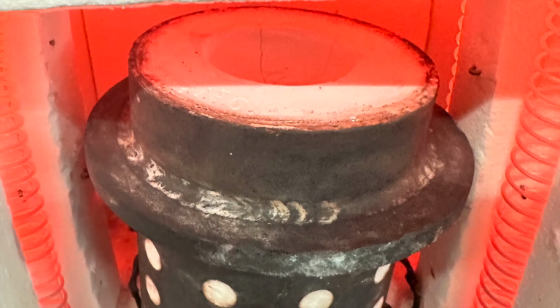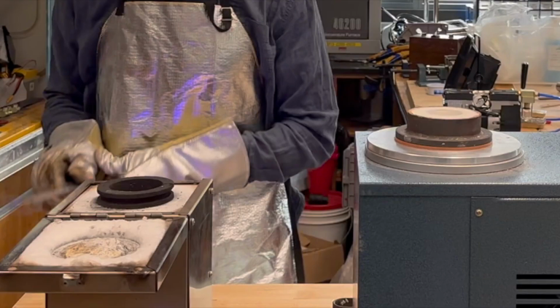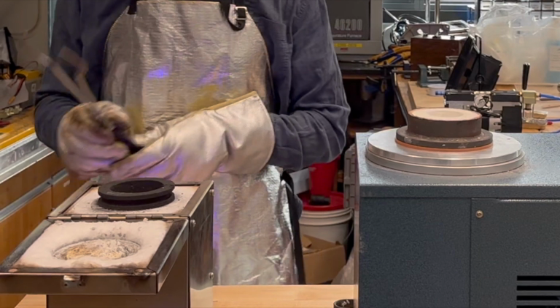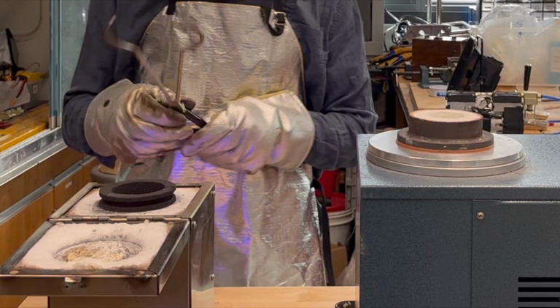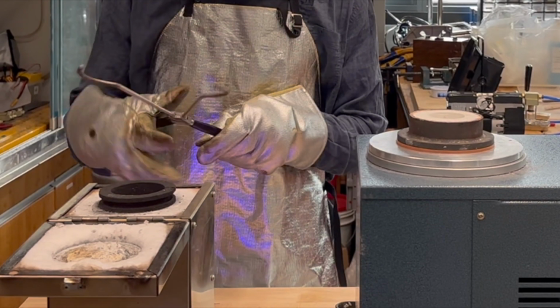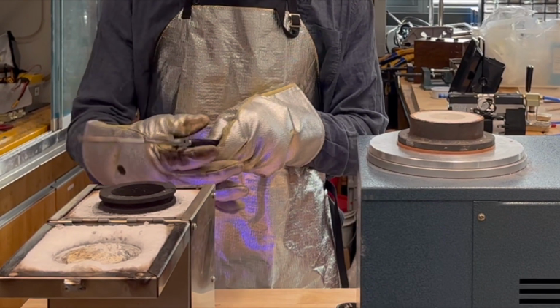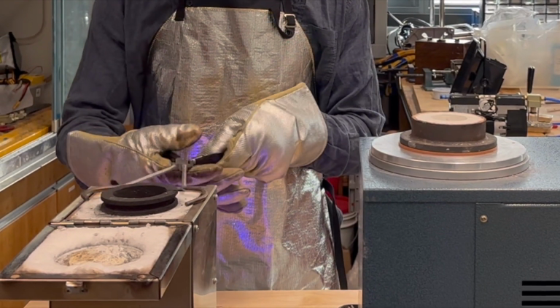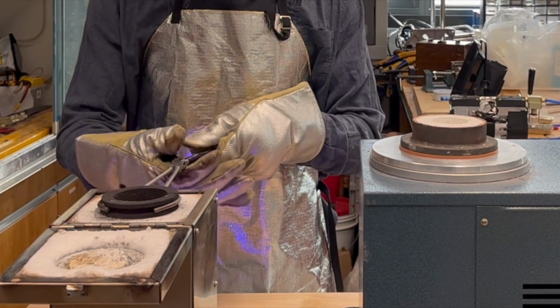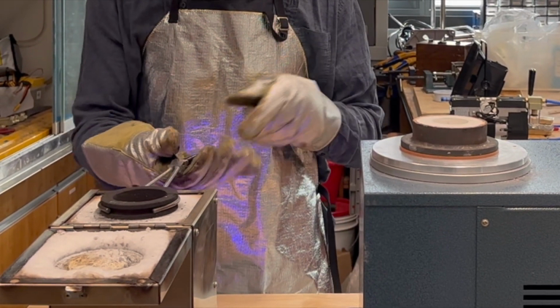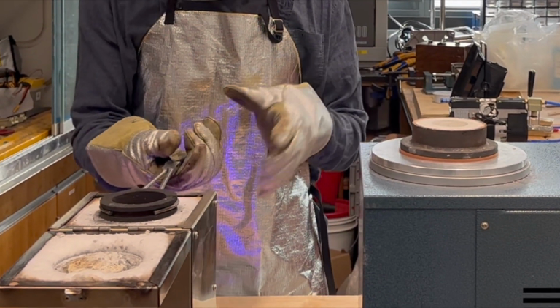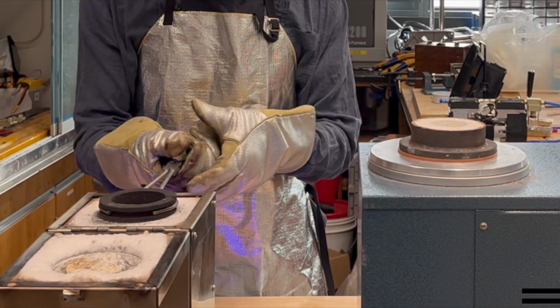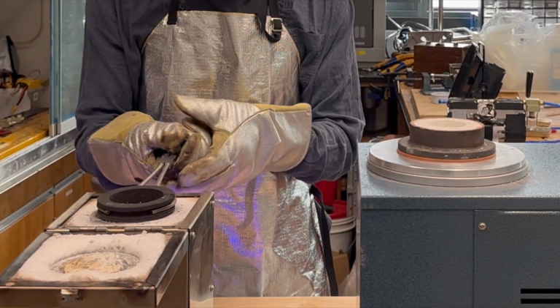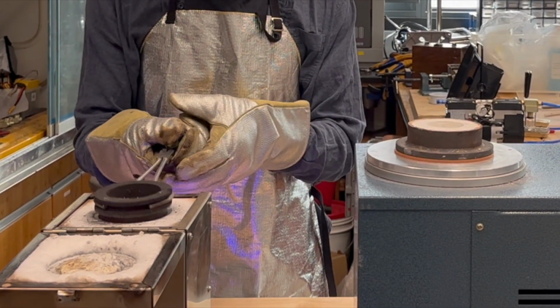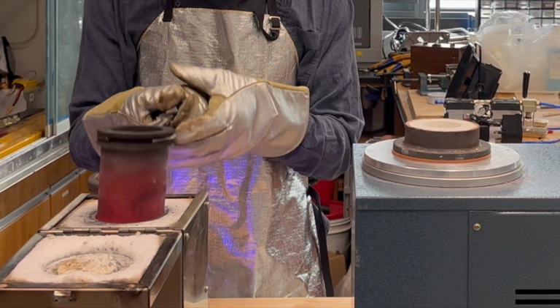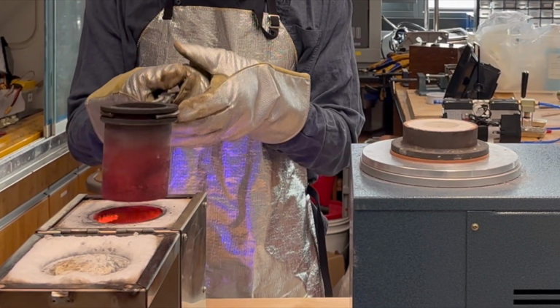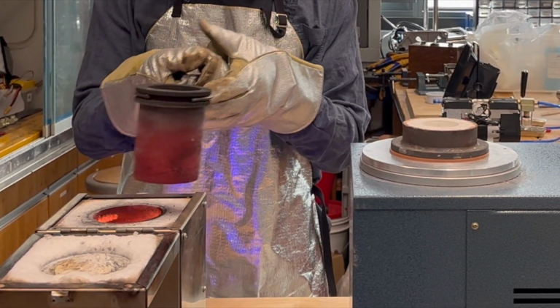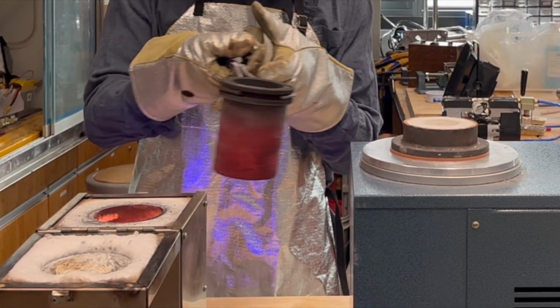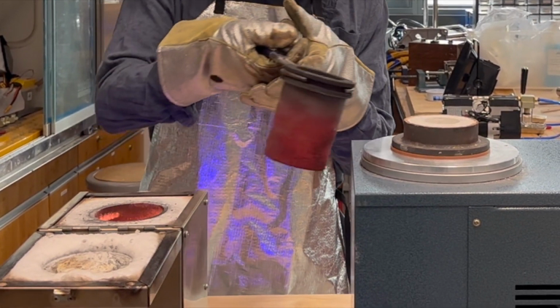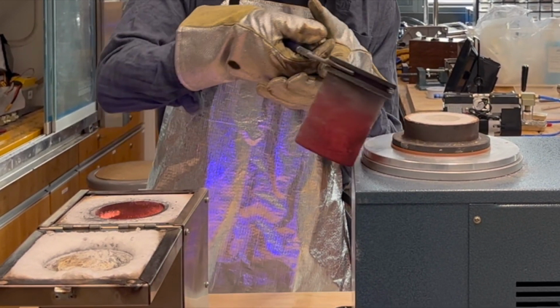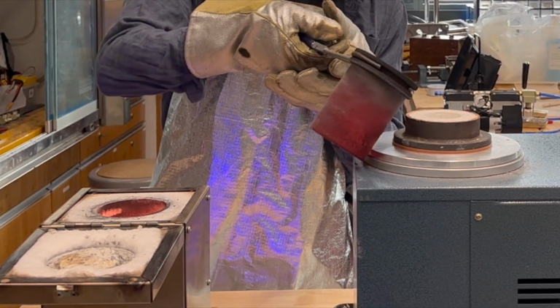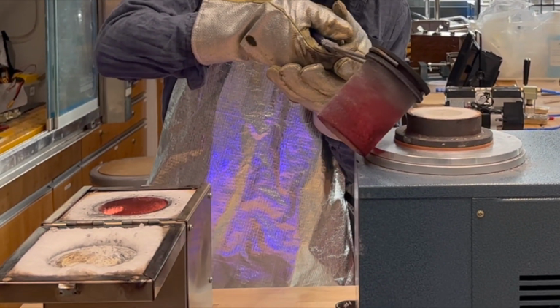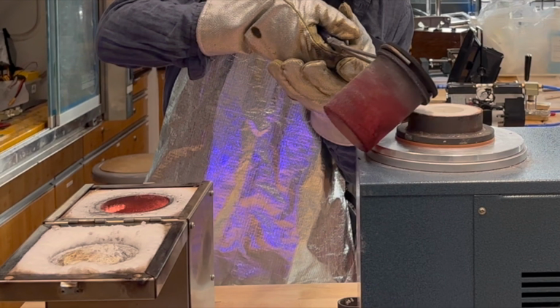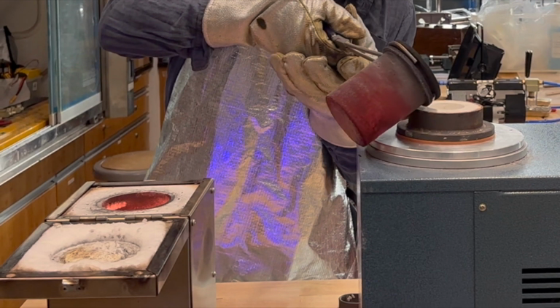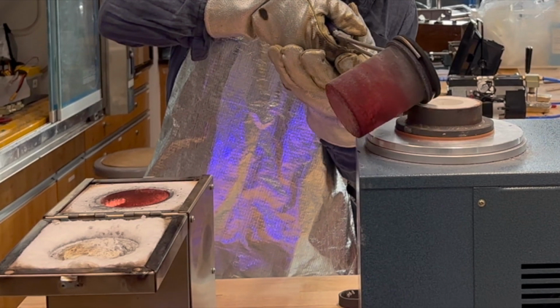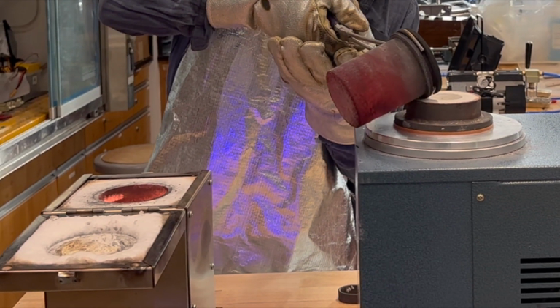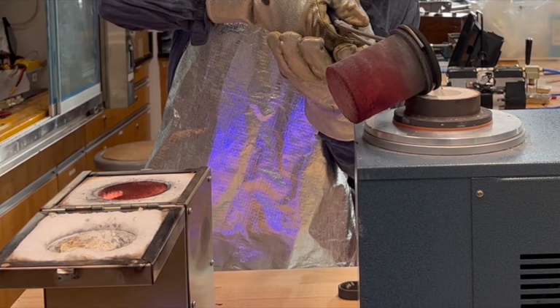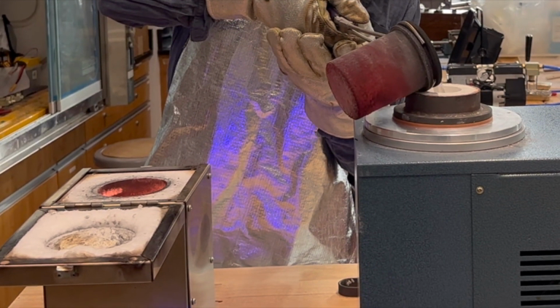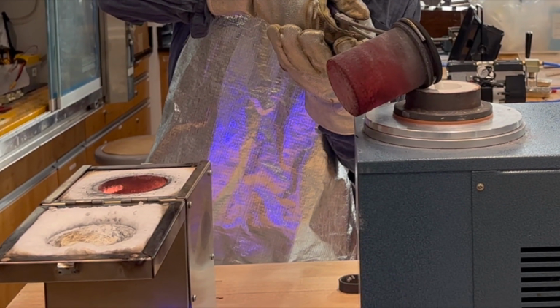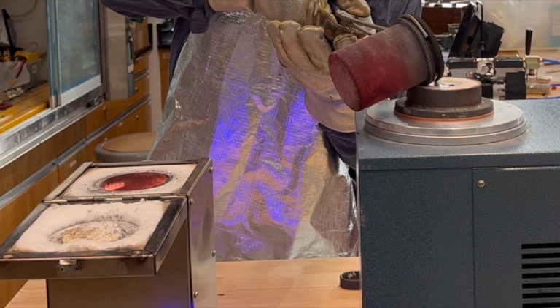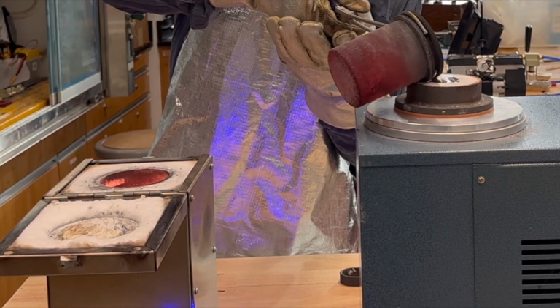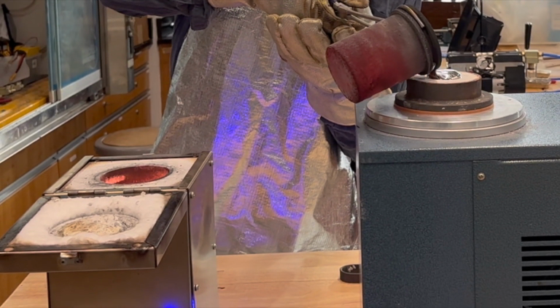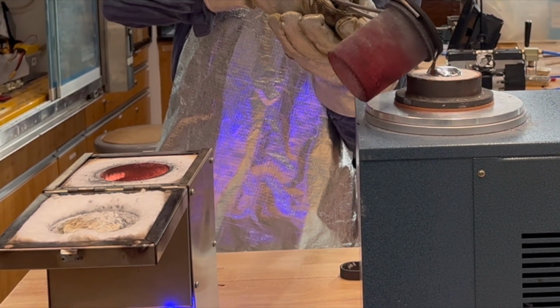The aluminum was provided by my friend, which he thoroughly cleaned, and I also cleaned it a little bit in my furnace as well, using some borax and degassing it.